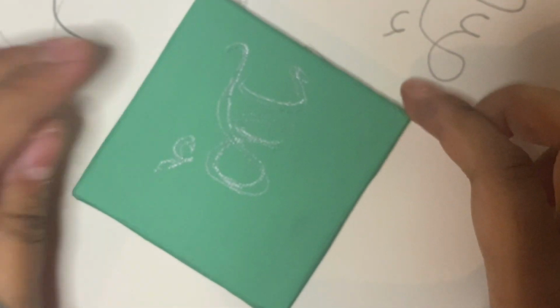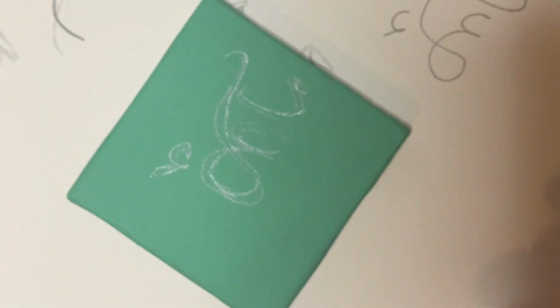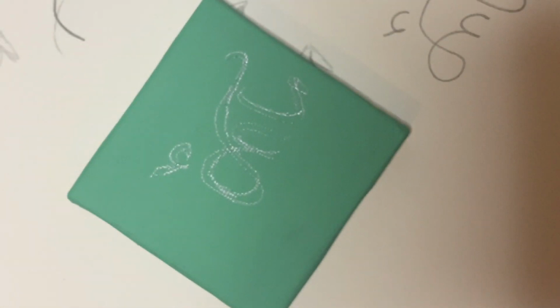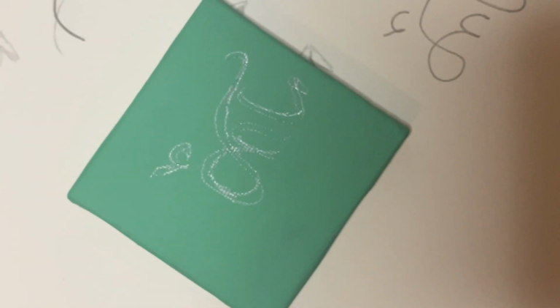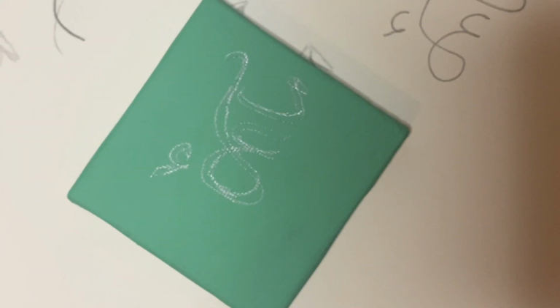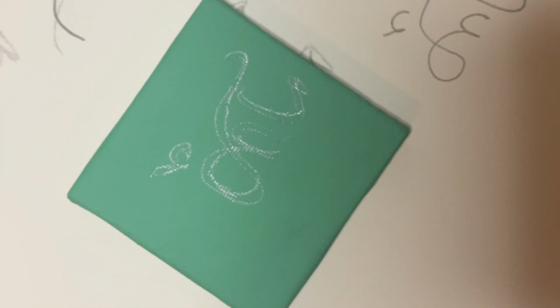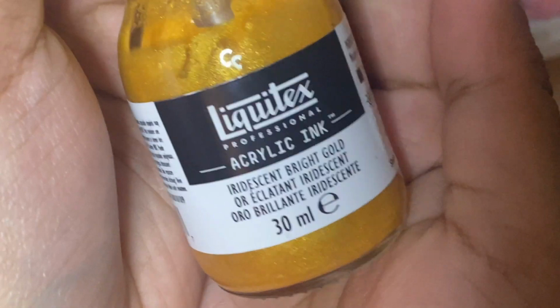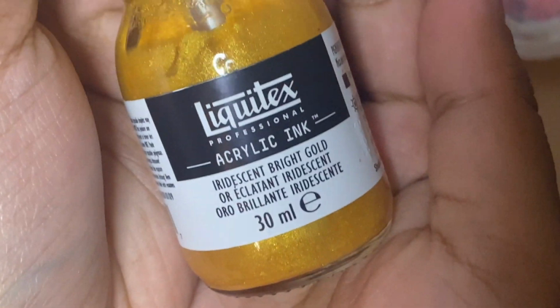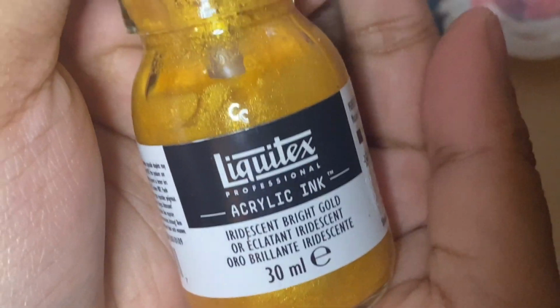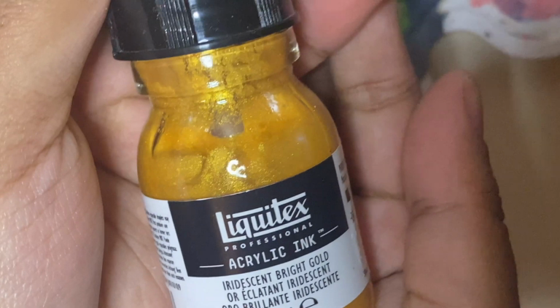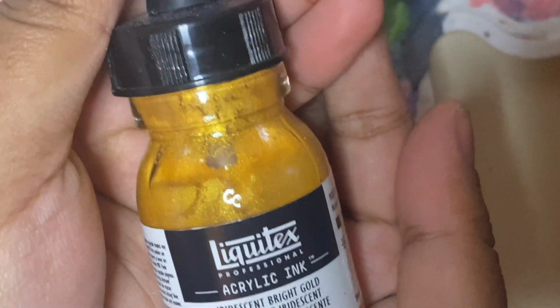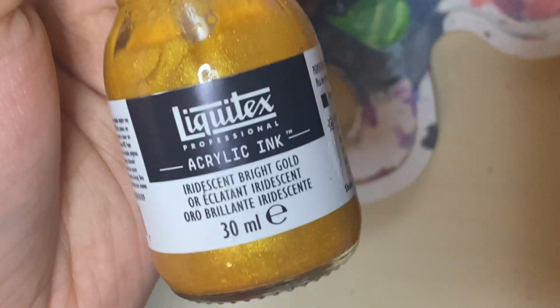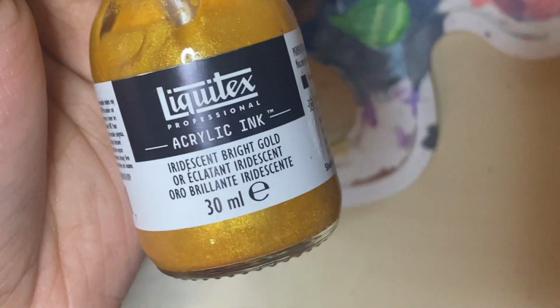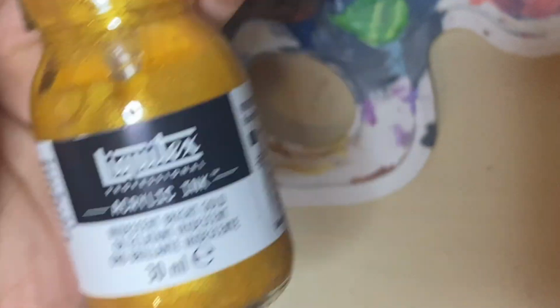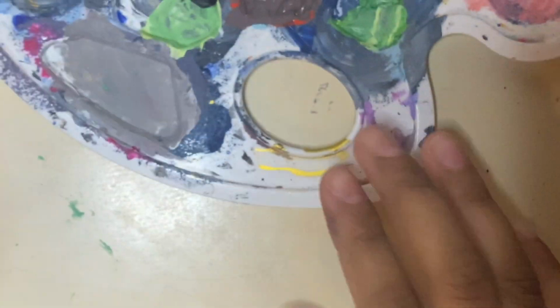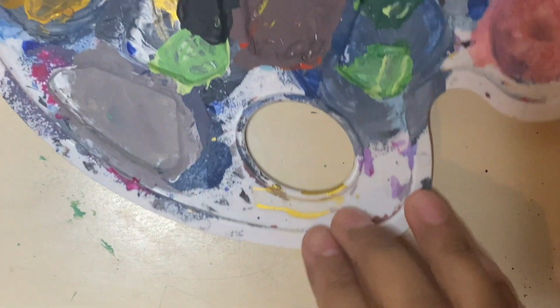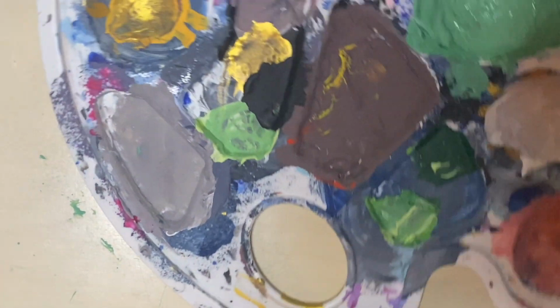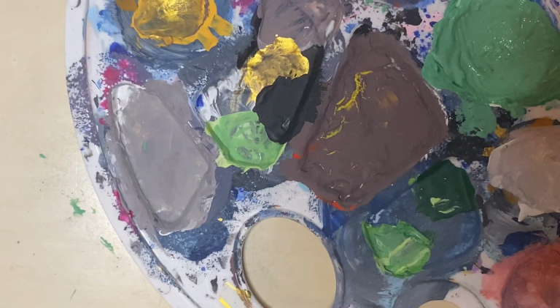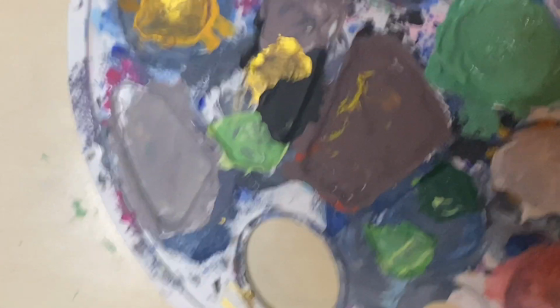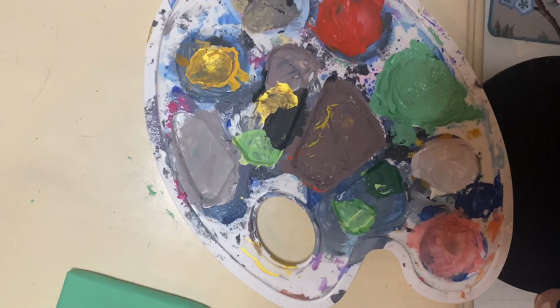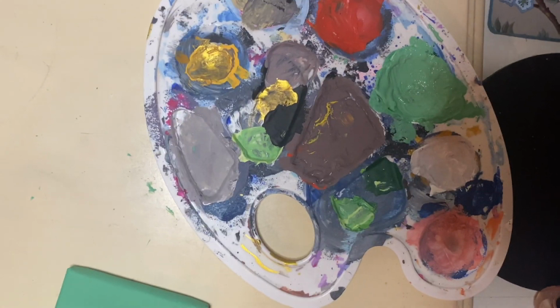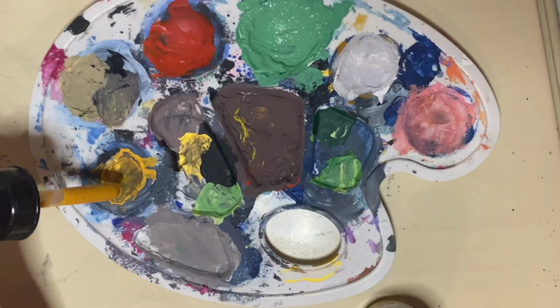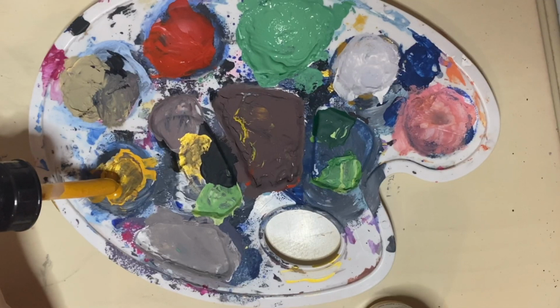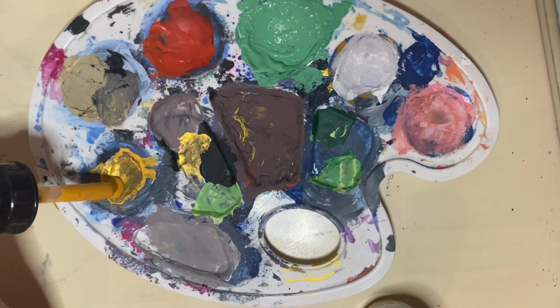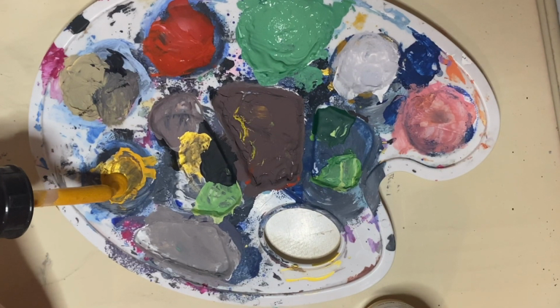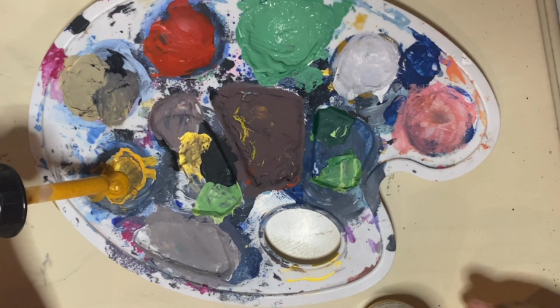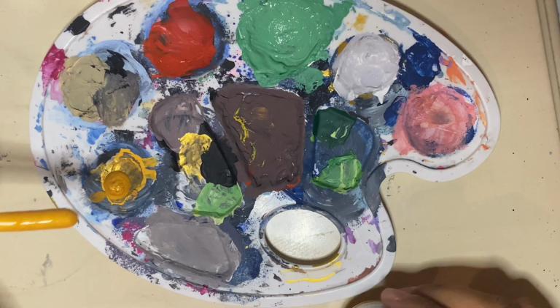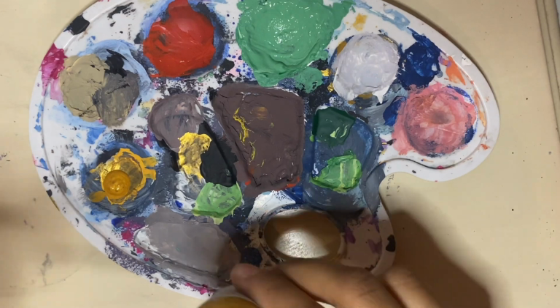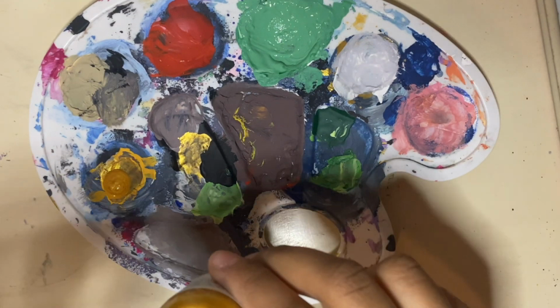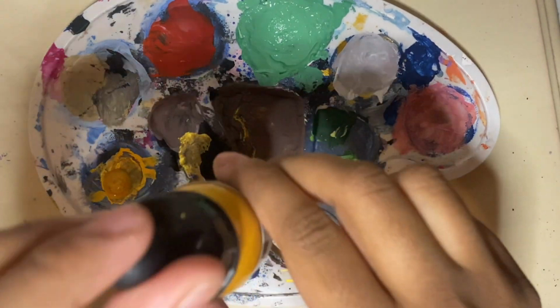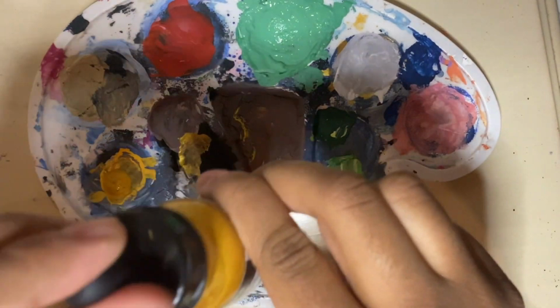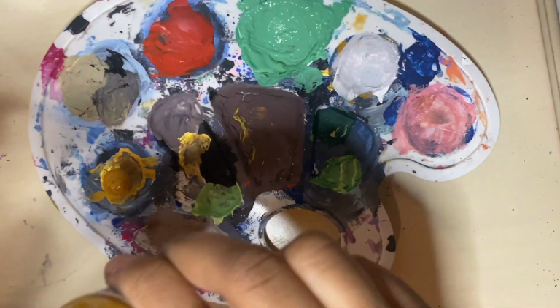This is how it looks, and I will fill that in with this Liquitex gold acrylic ink — just look at that beautiful color.